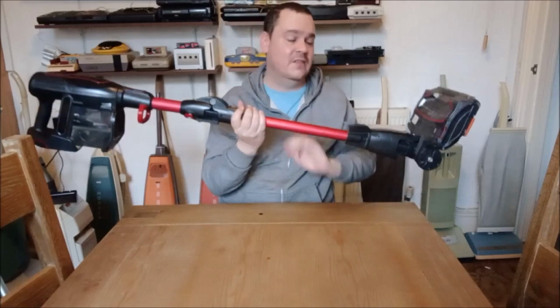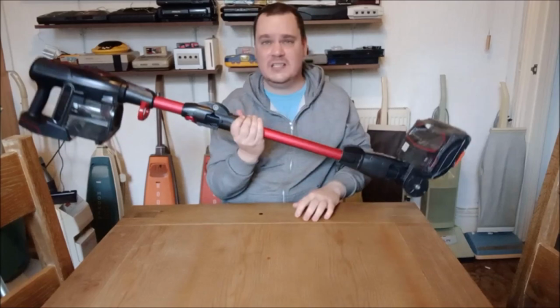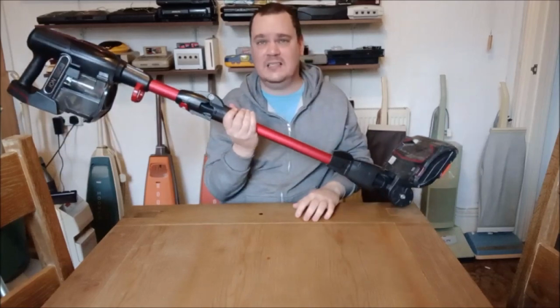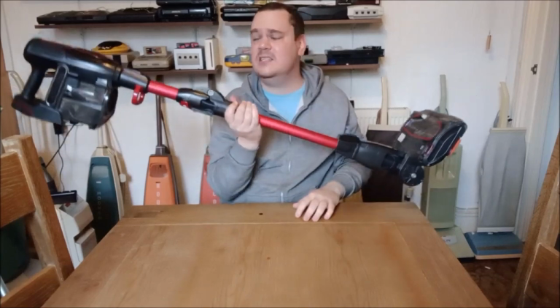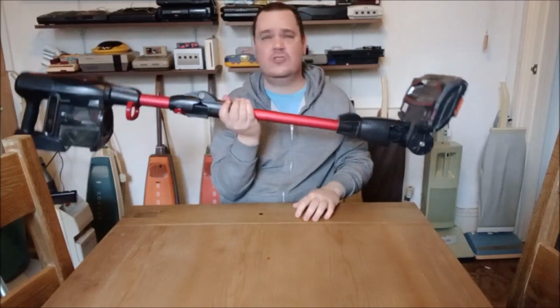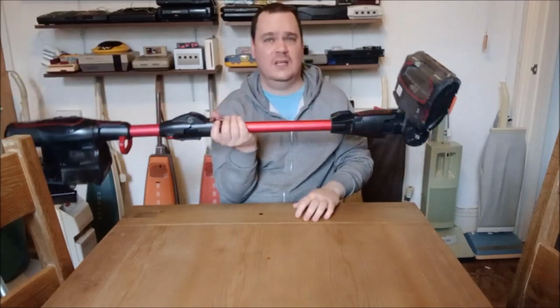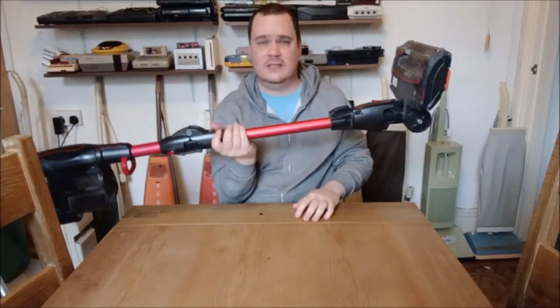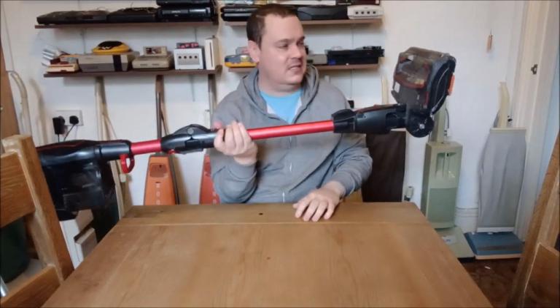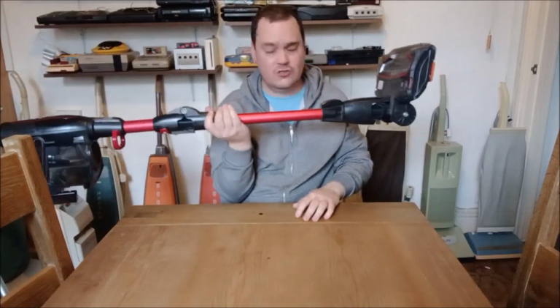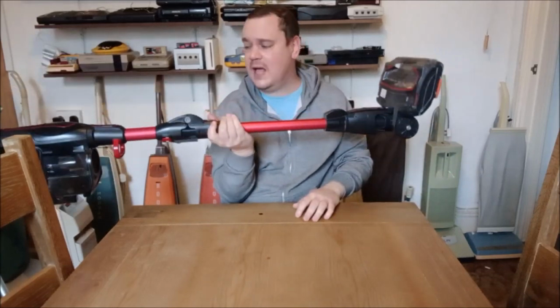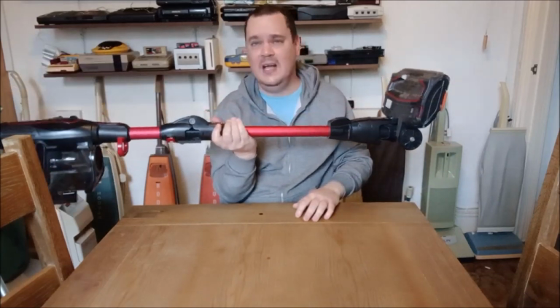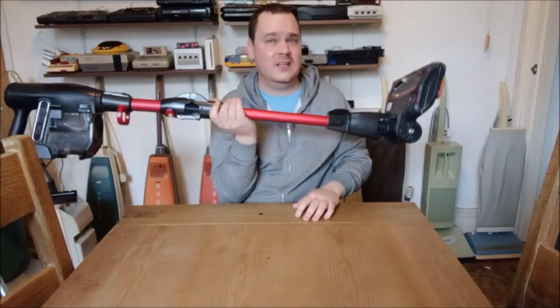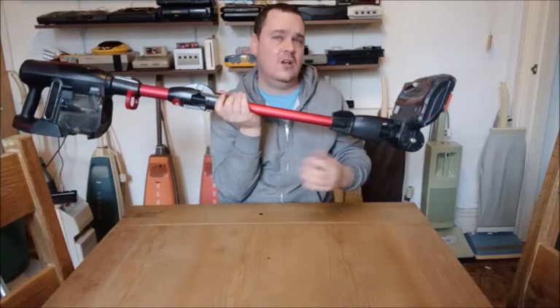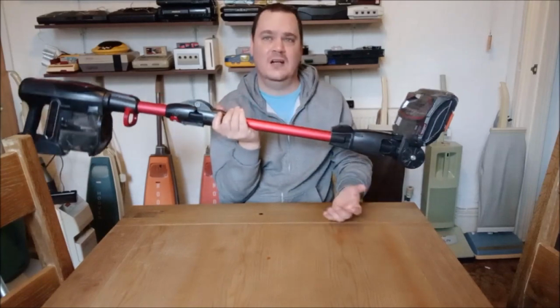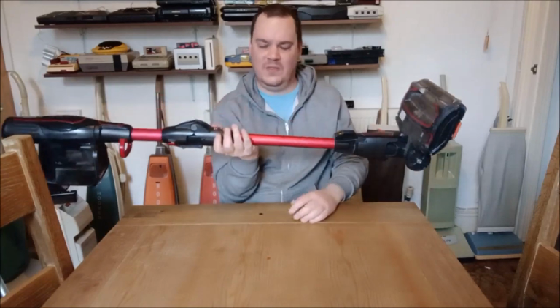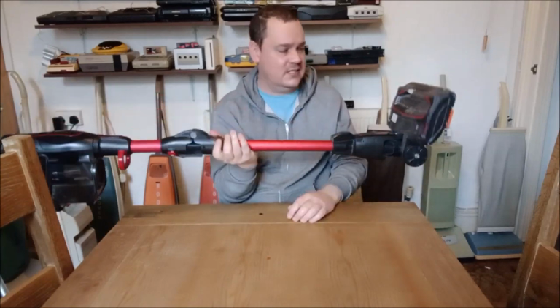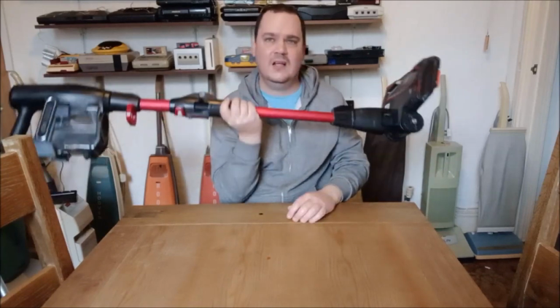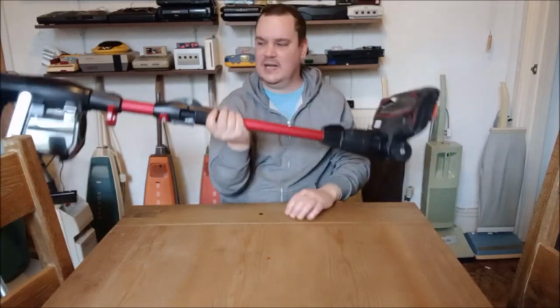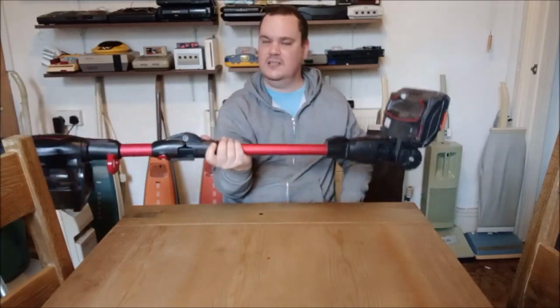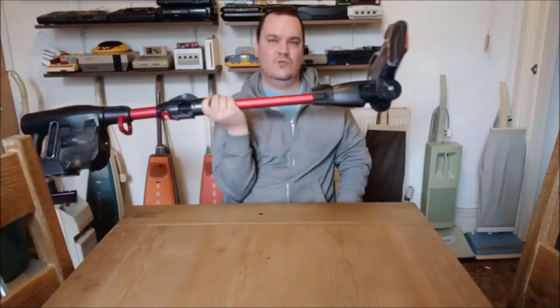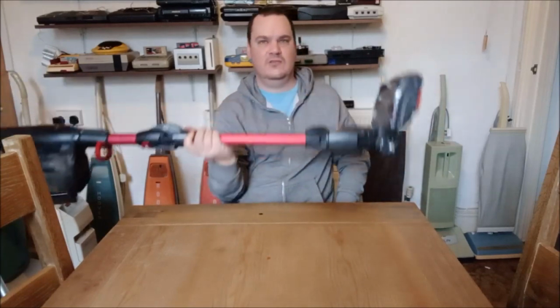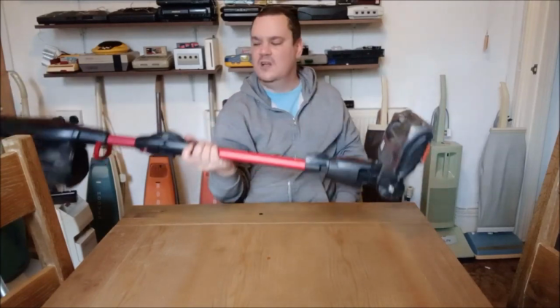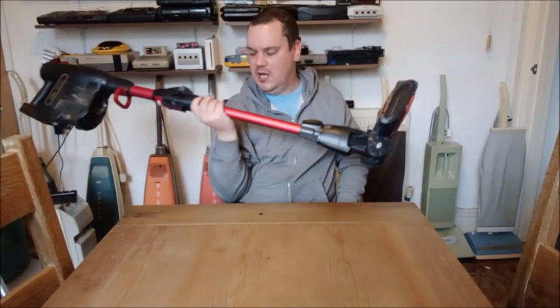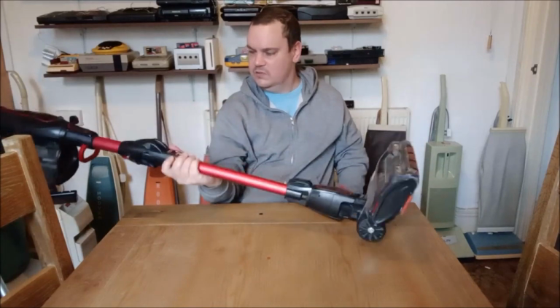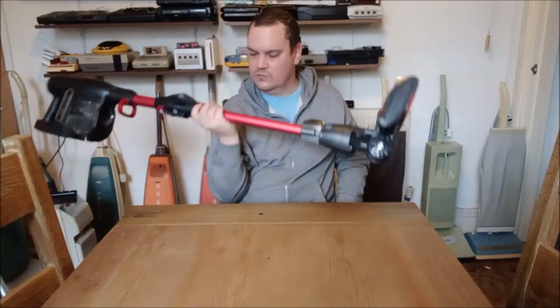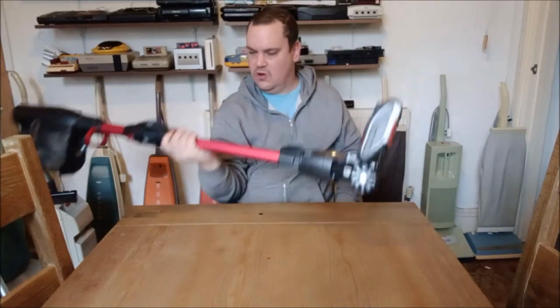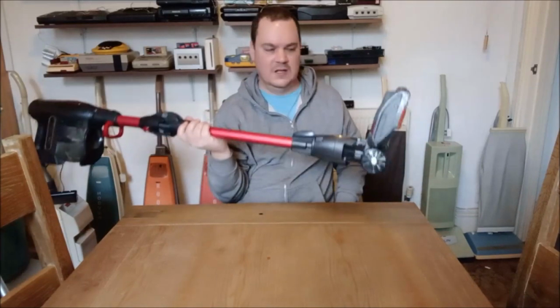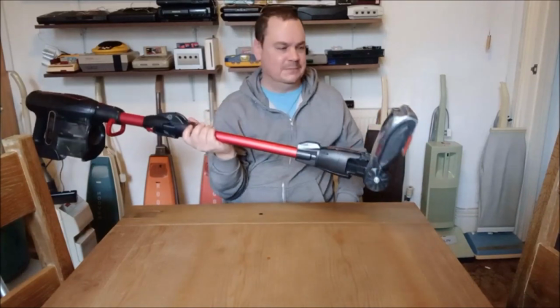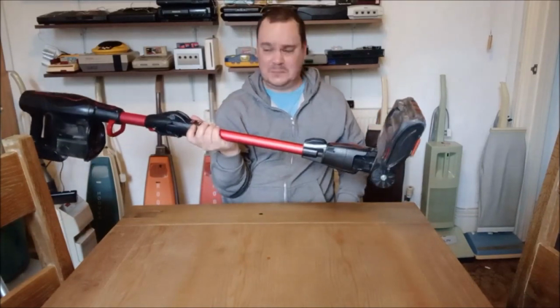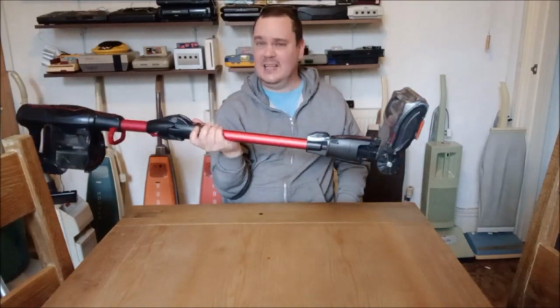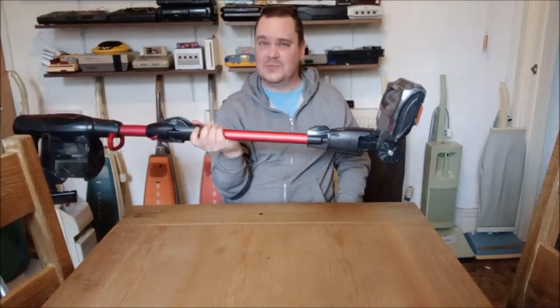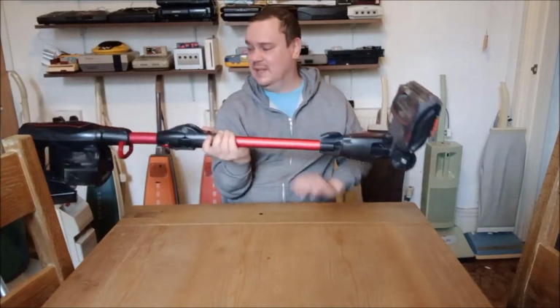The first thing is it is so heavy. The Dyson is lovely and light, but this — my god — you can actually use it as a workout tool. So that's the first problem with it.